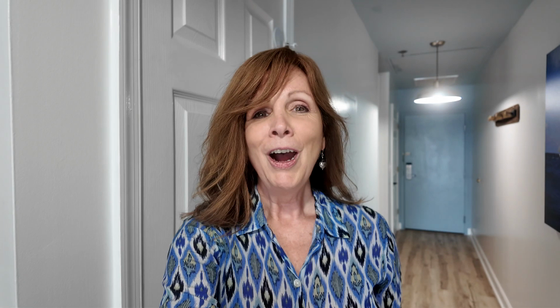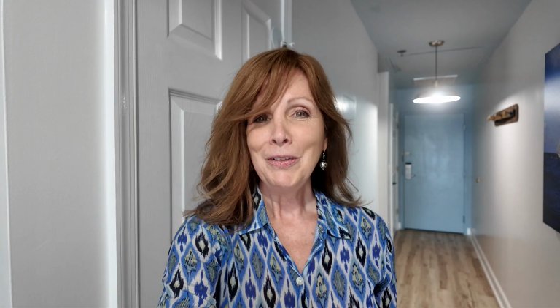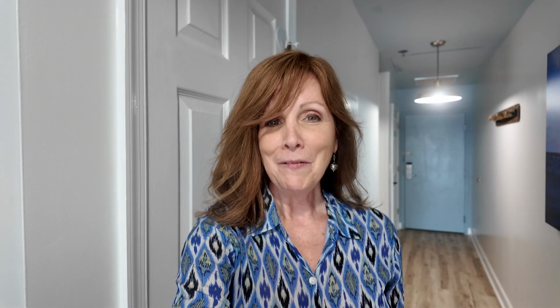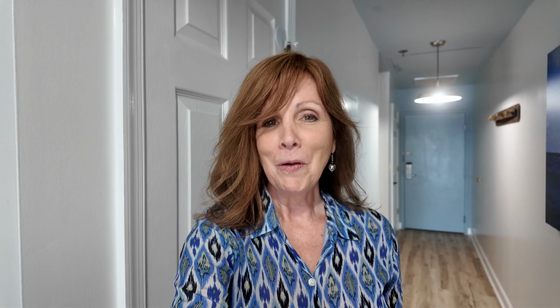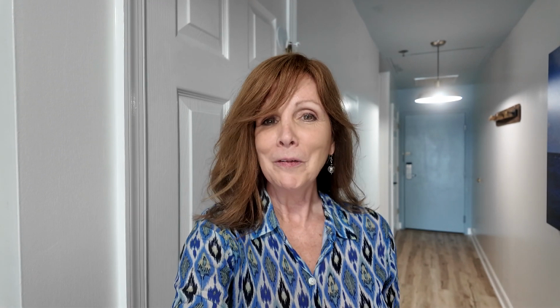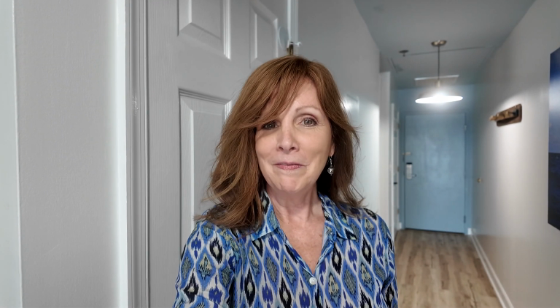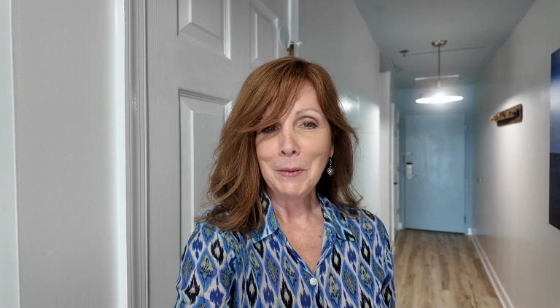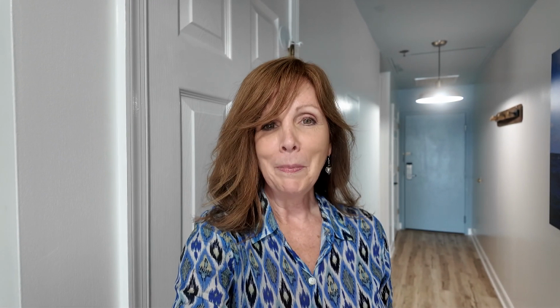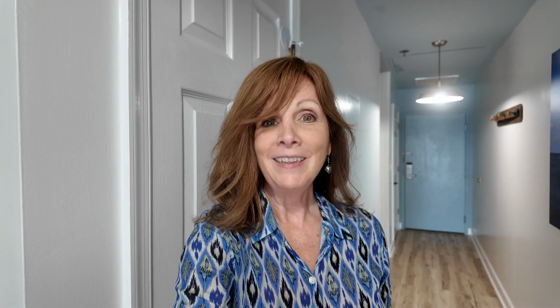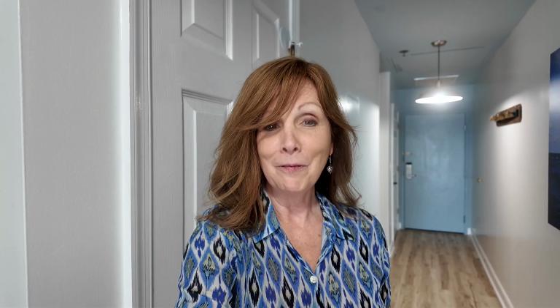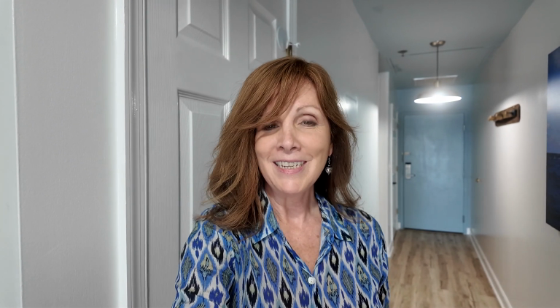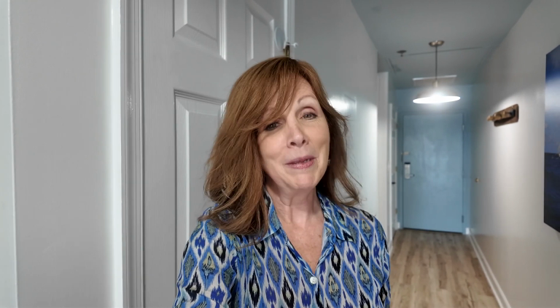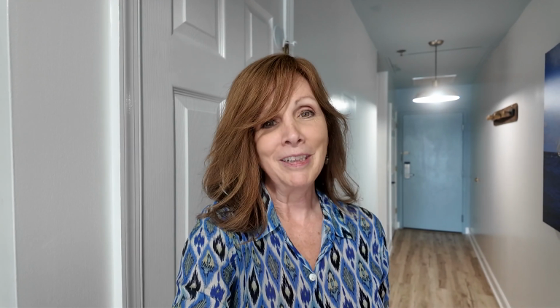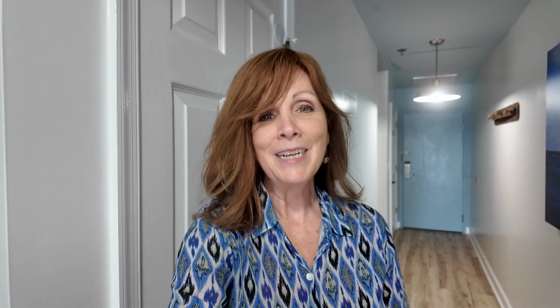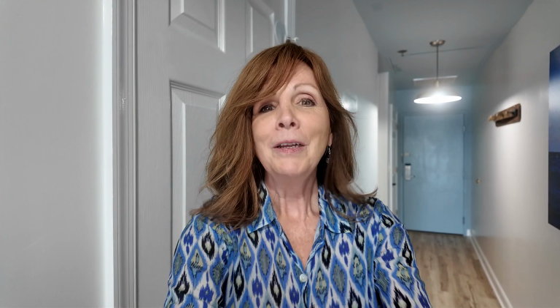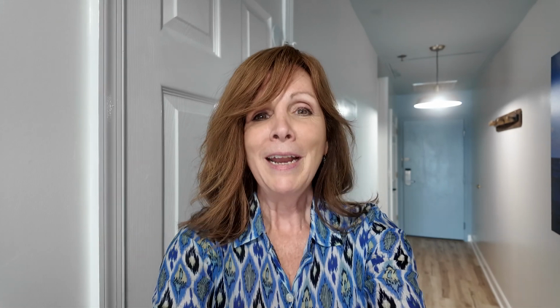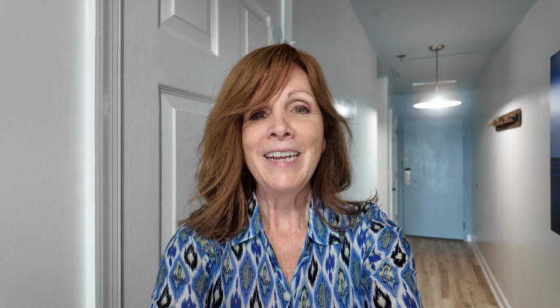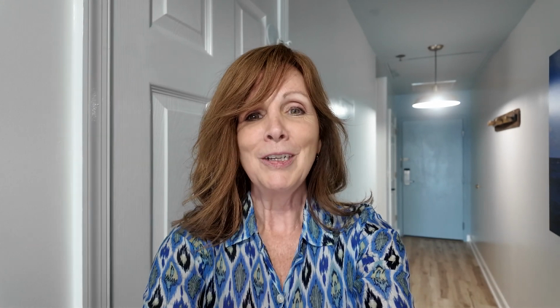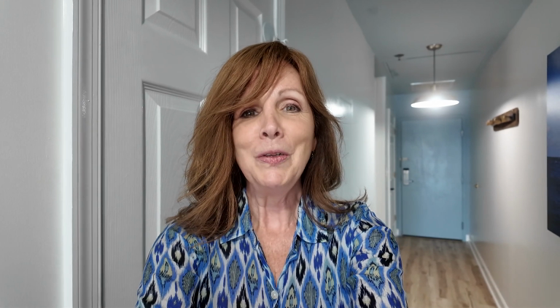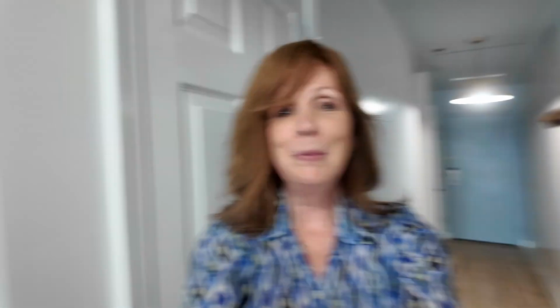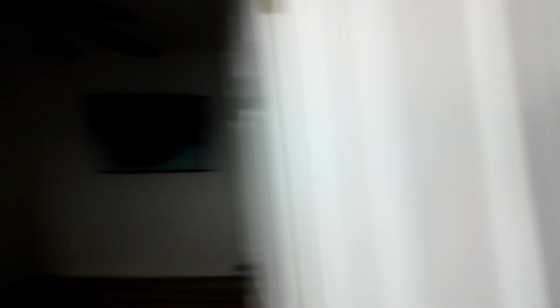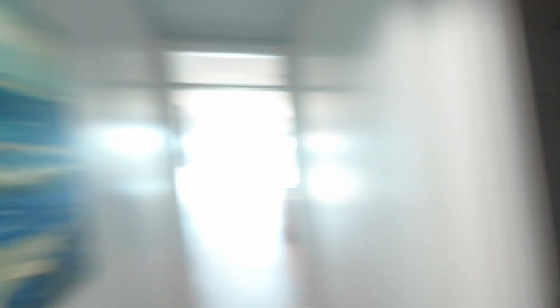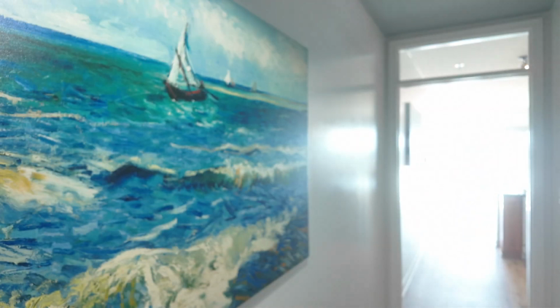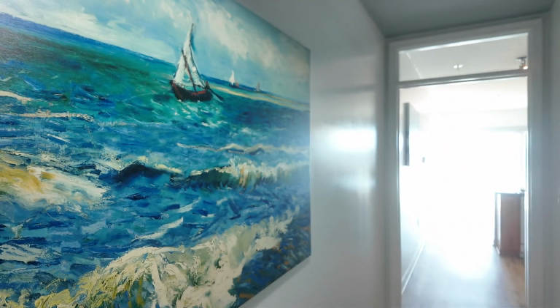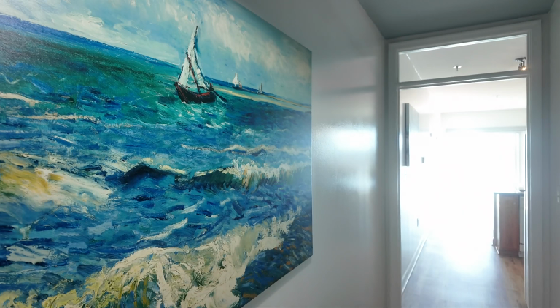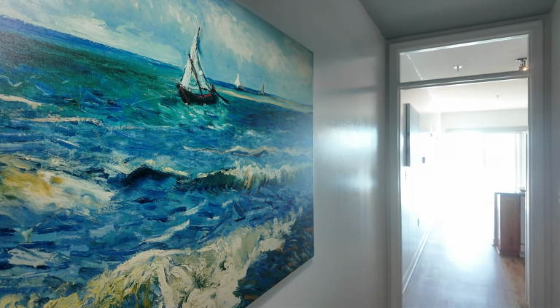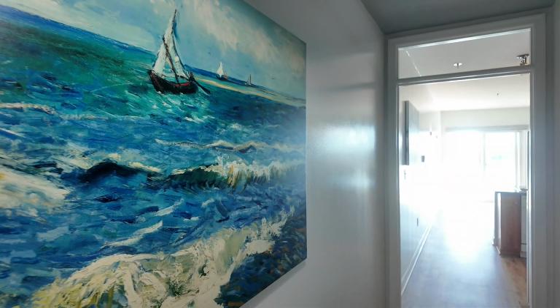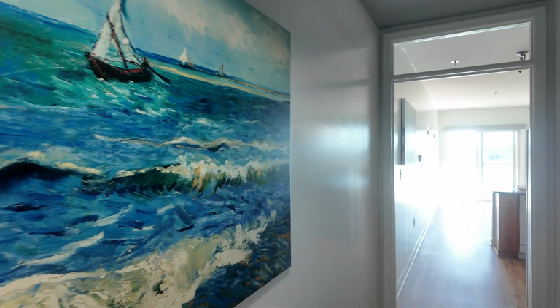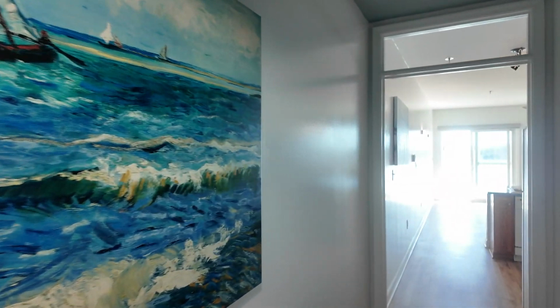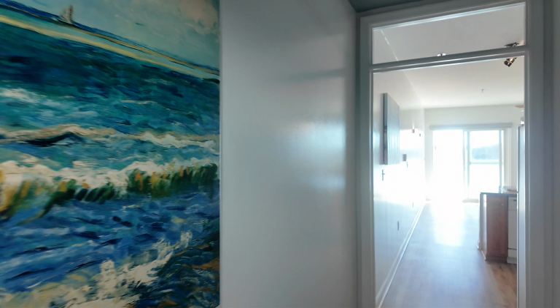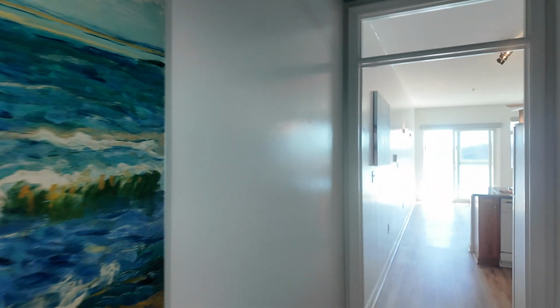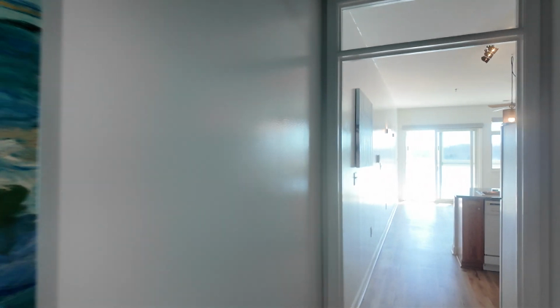Are you looking for a wonderful investment property, lakefront at Smith Mountain Lake? Come on out today and I'll show you this beautiful condo here at Mariner's Landing at The Point.